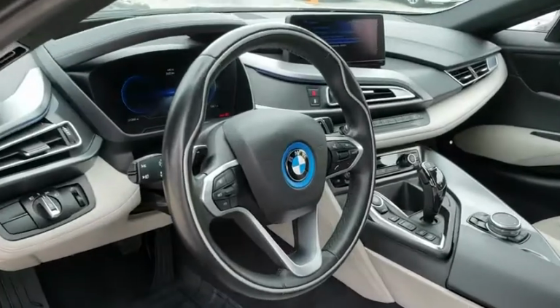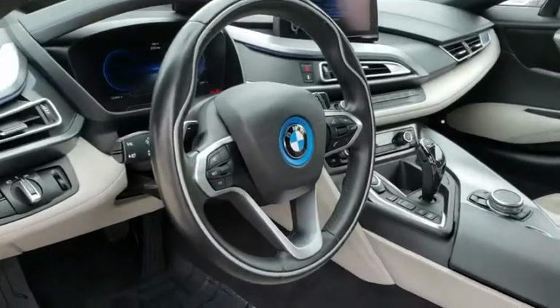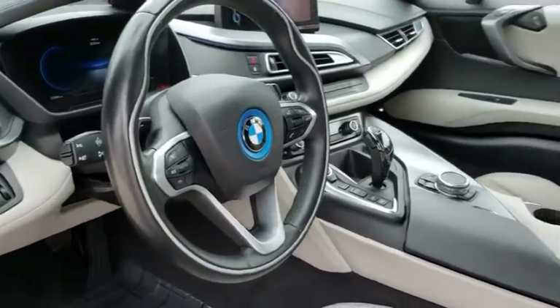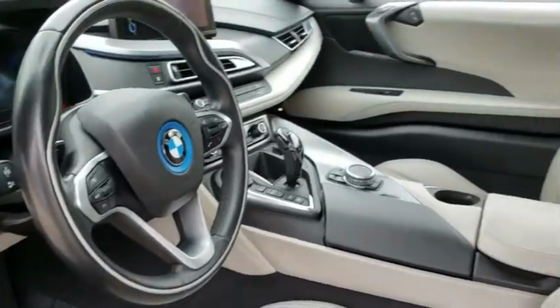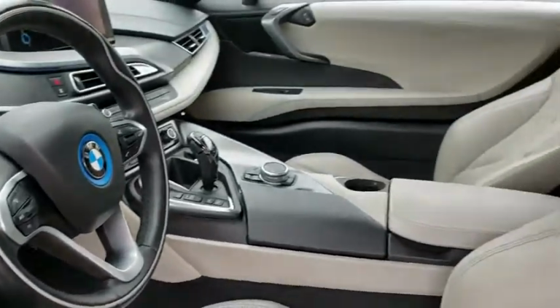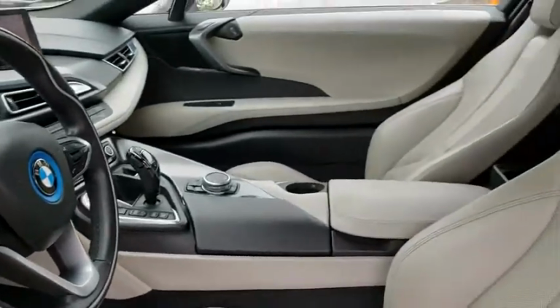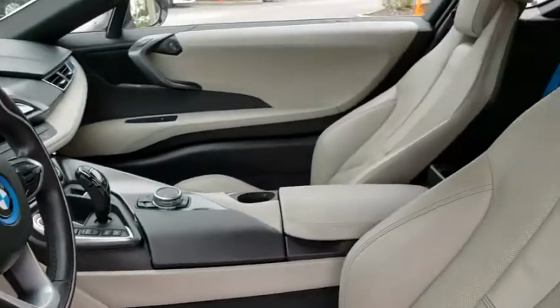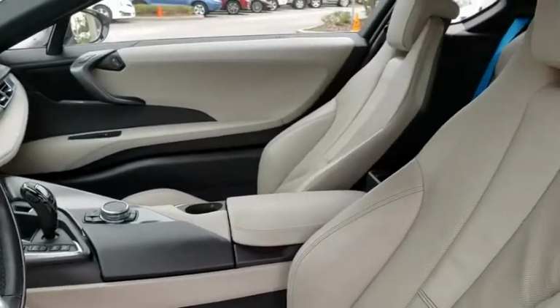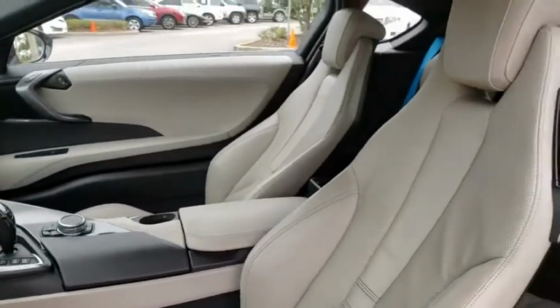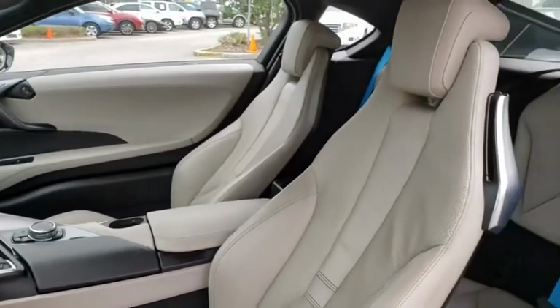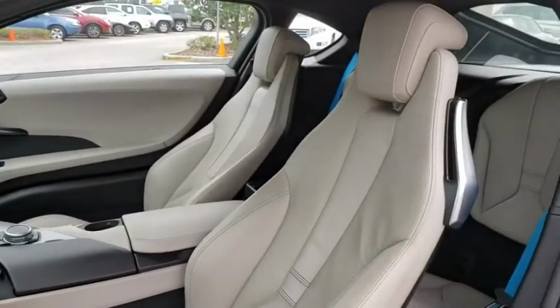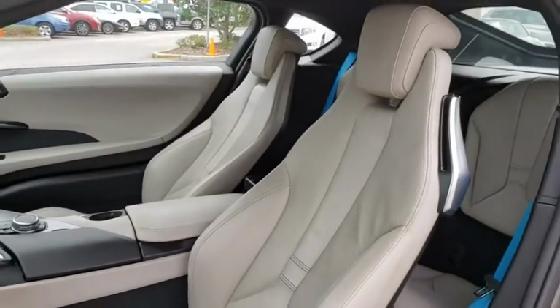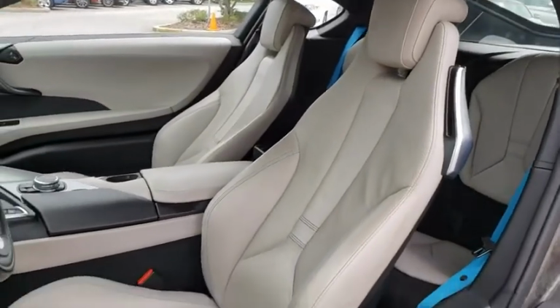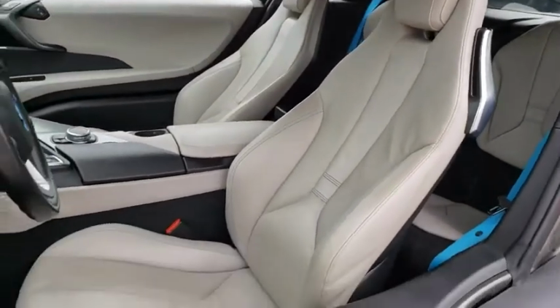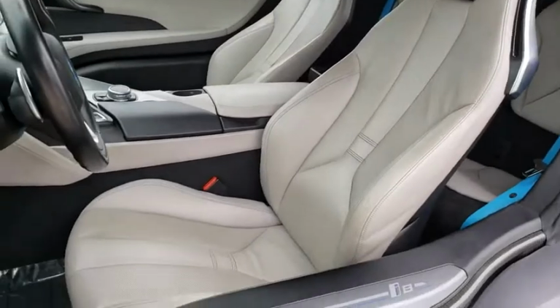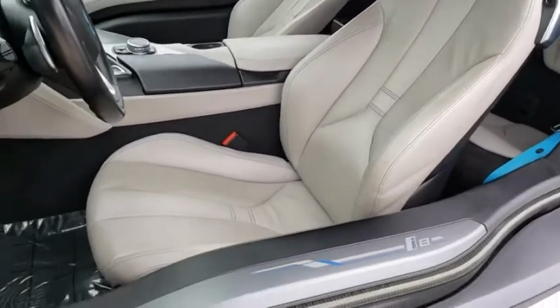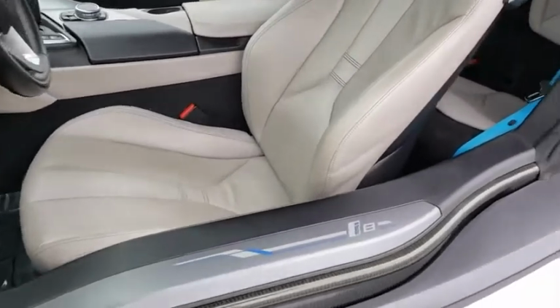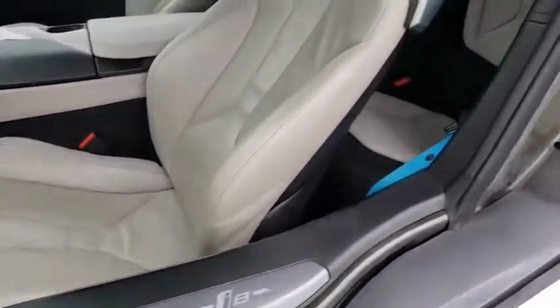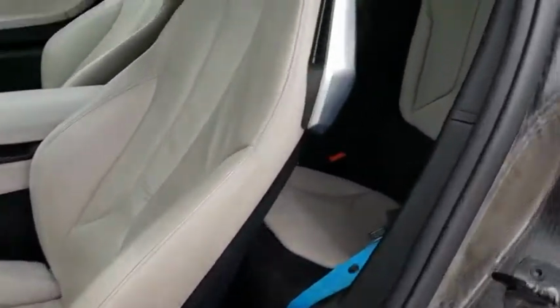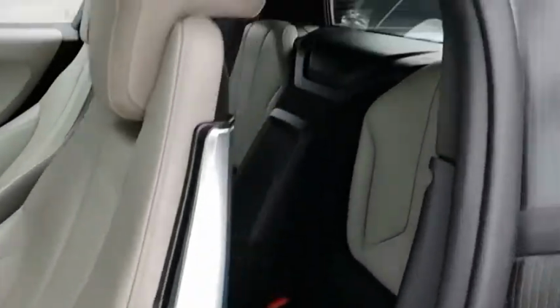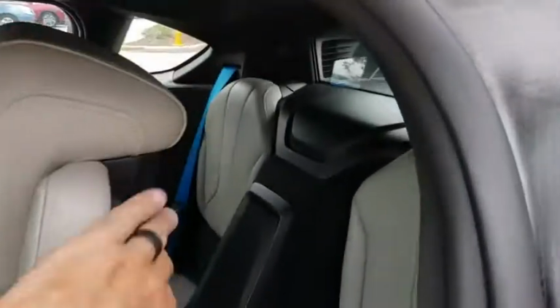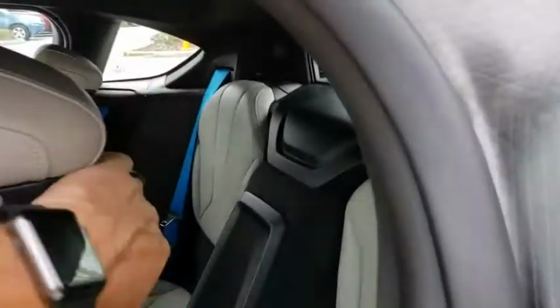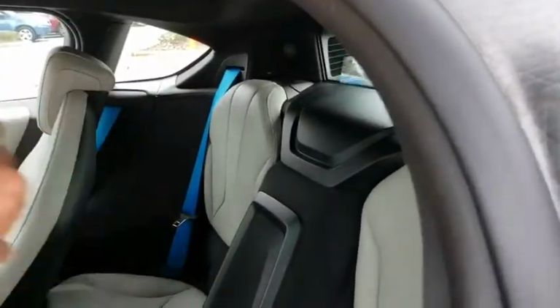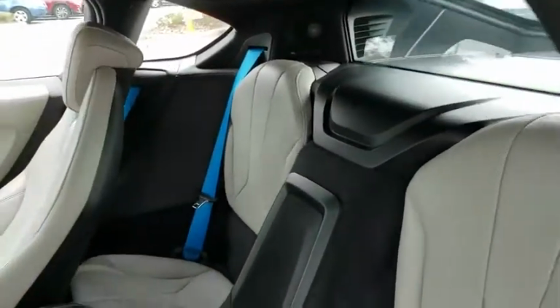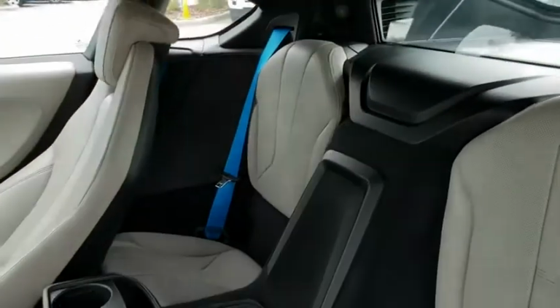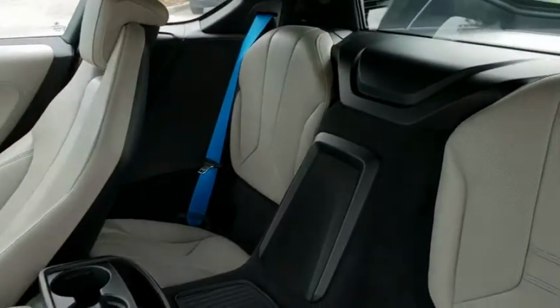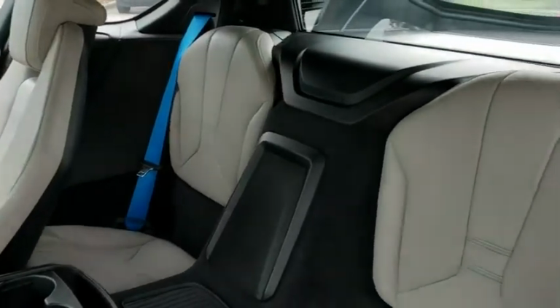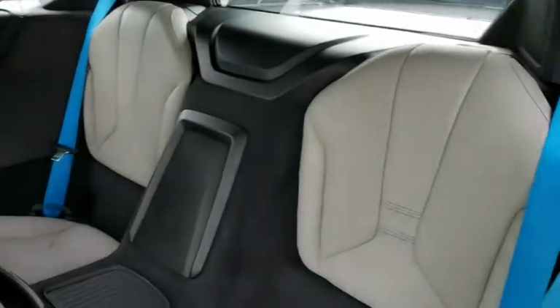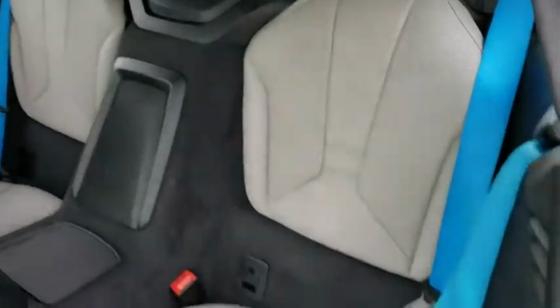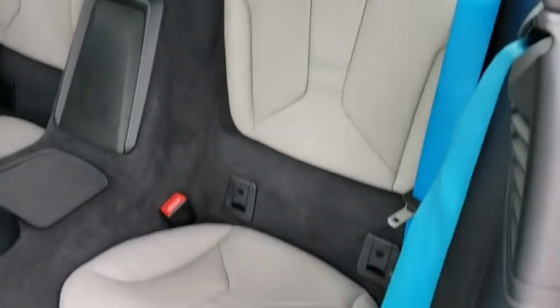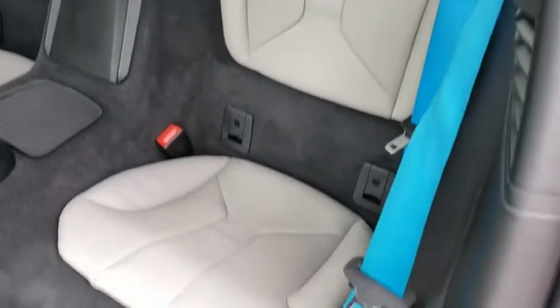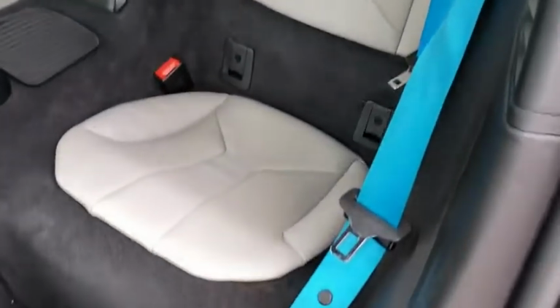Navigation system, stability control, traction control, keyless entry, power passenger seat, steering wheel audio controls, backup camera, all-wheel drive, anti-lock braking system.